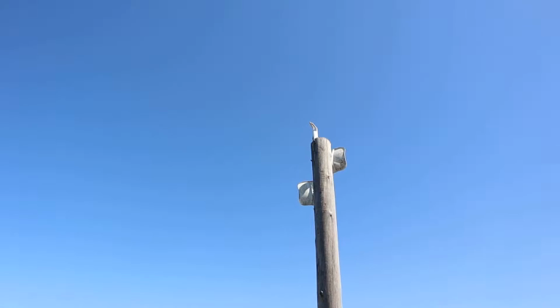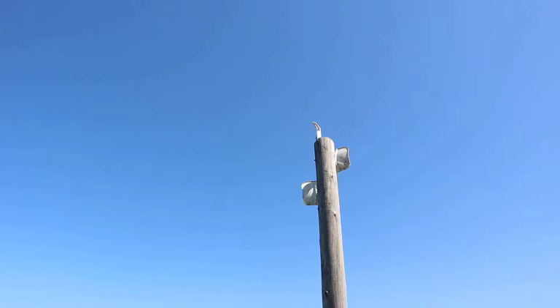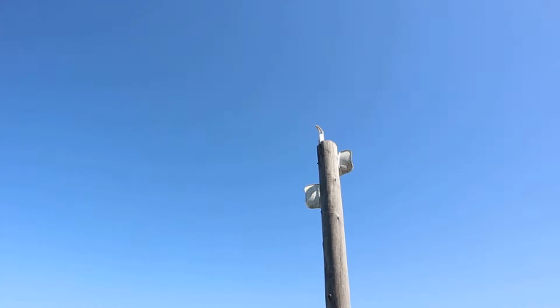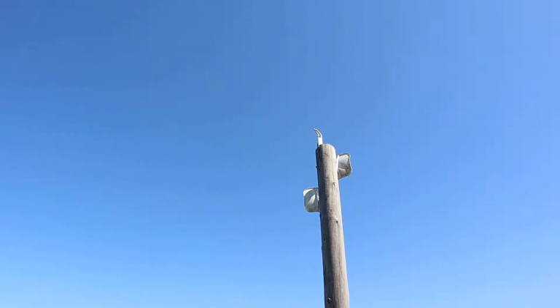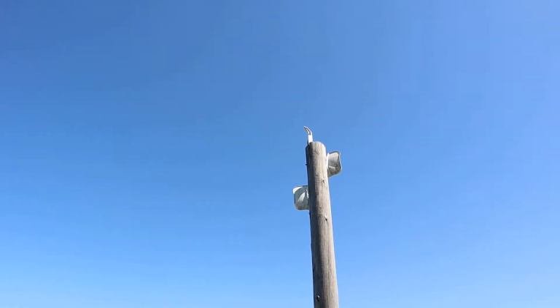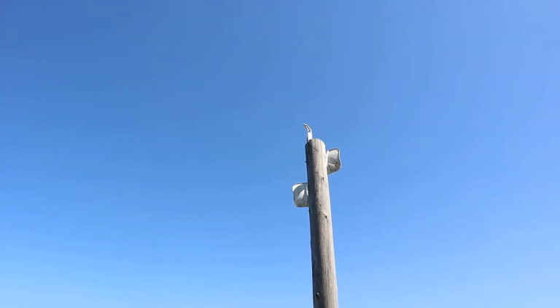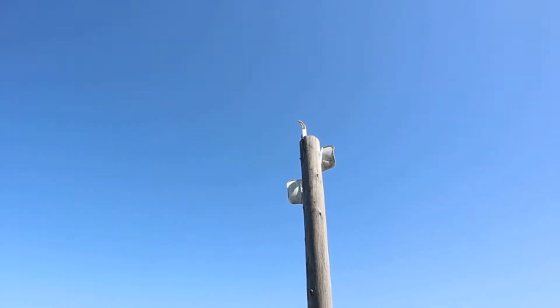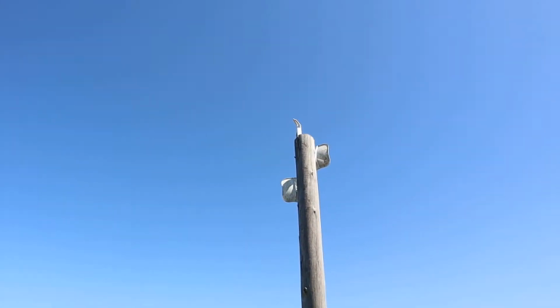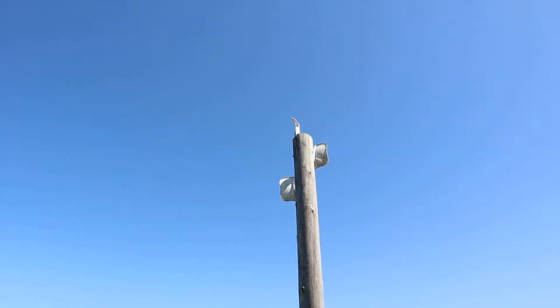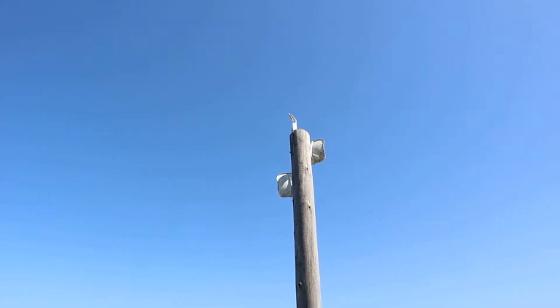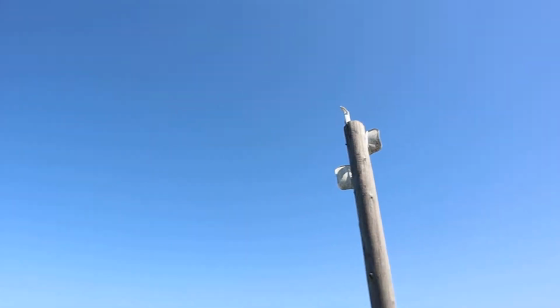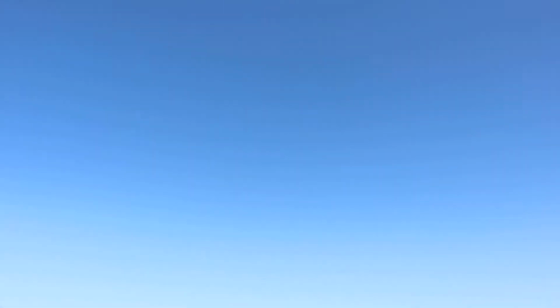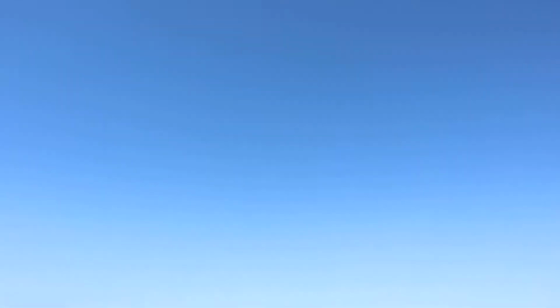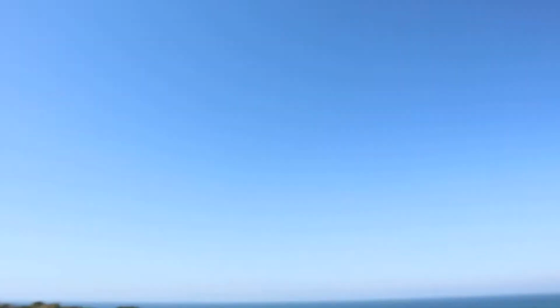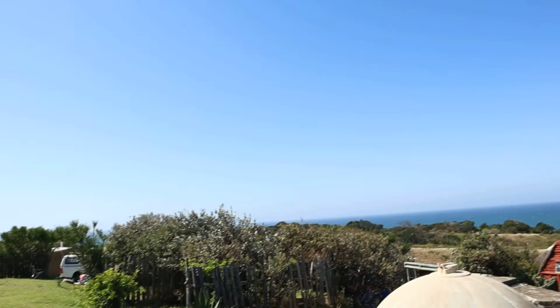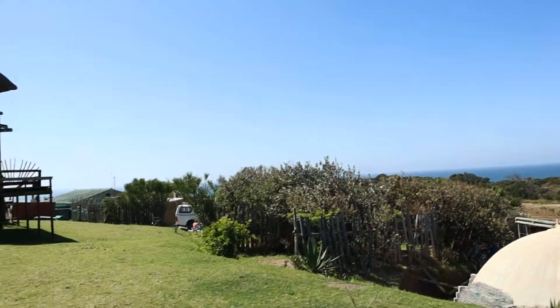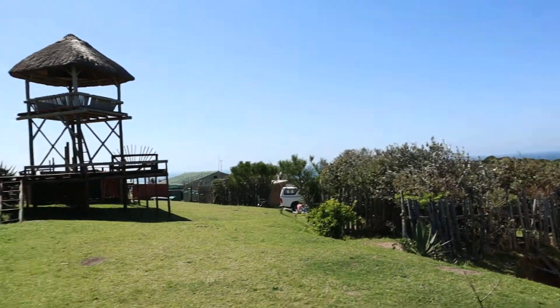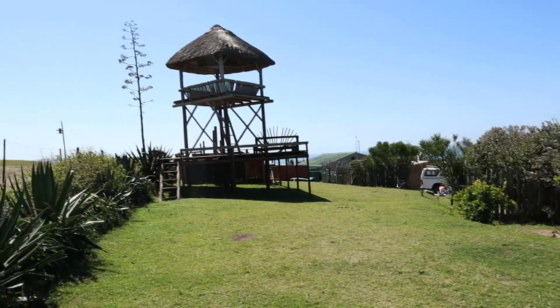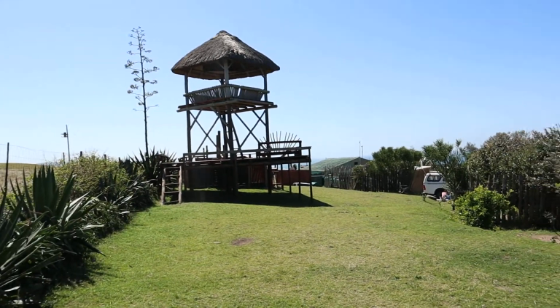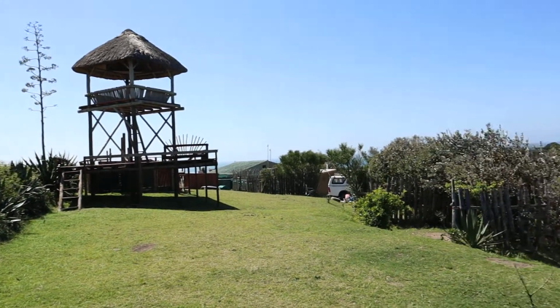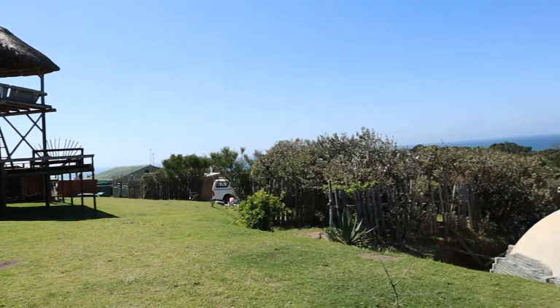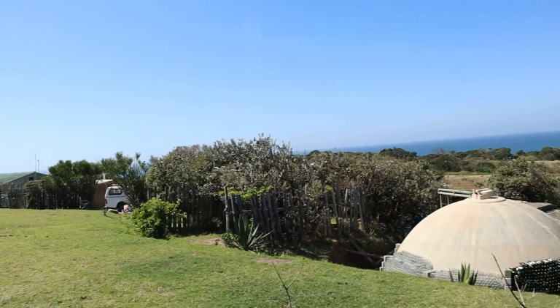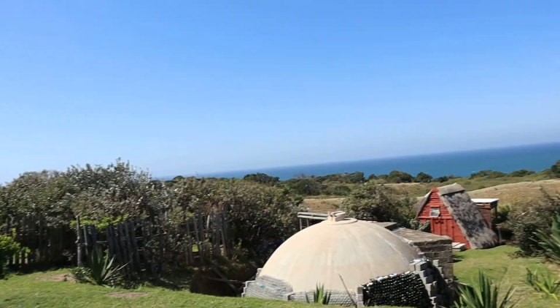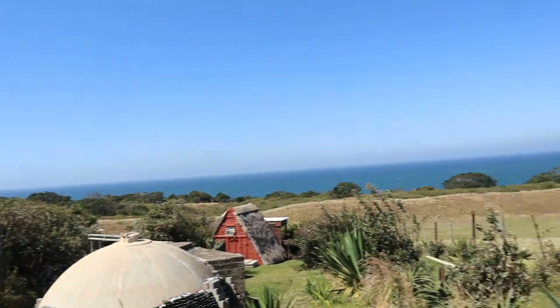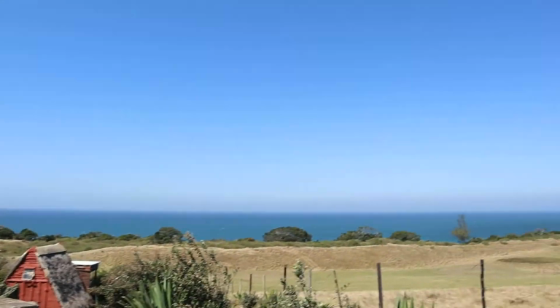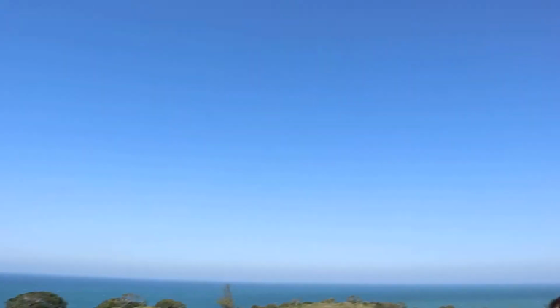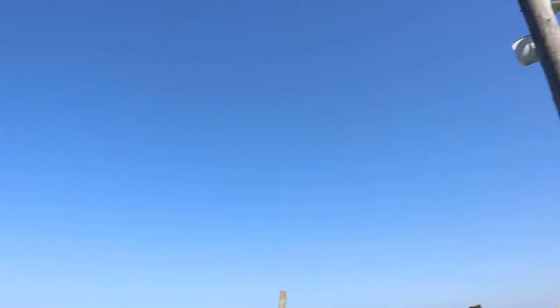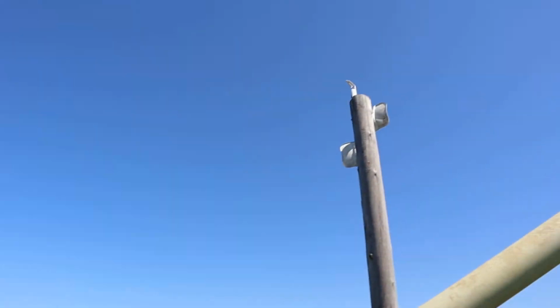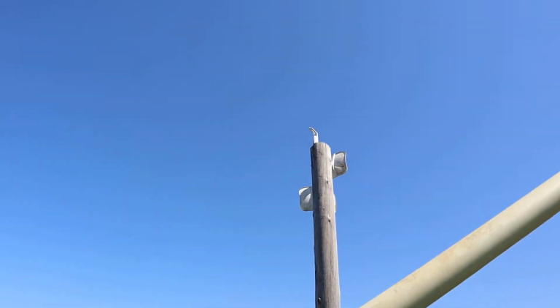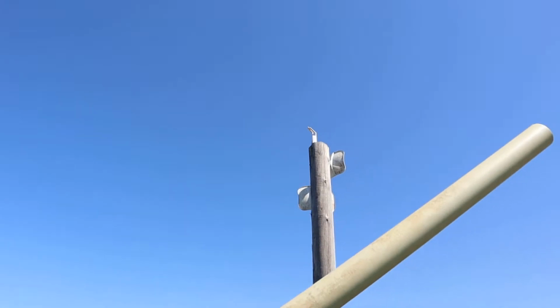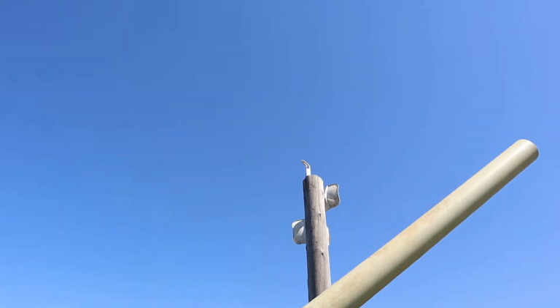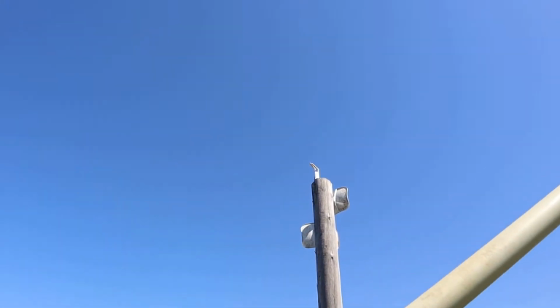We are here at Umdumbi's Backpackers. This is the Backpackers in Mancosi, and we are trying to fix a setup here.